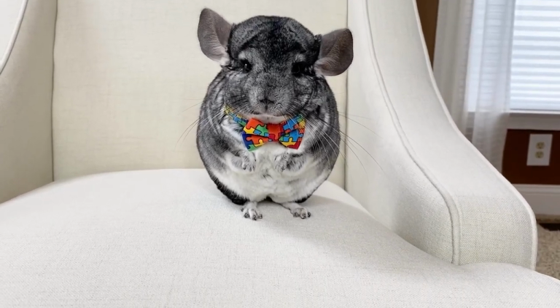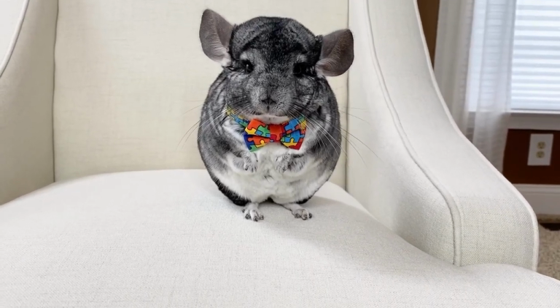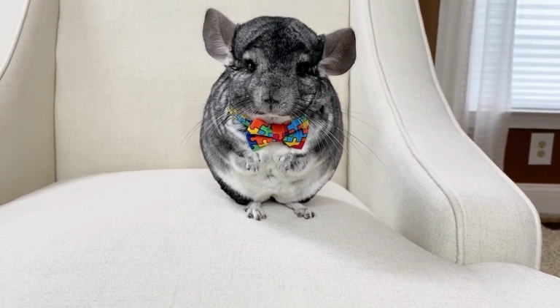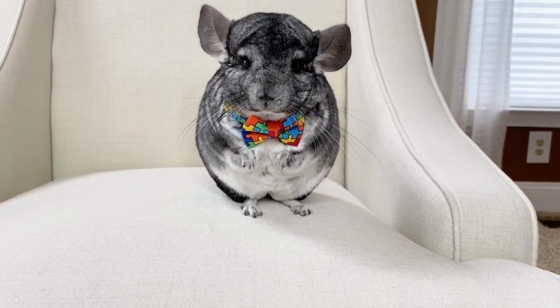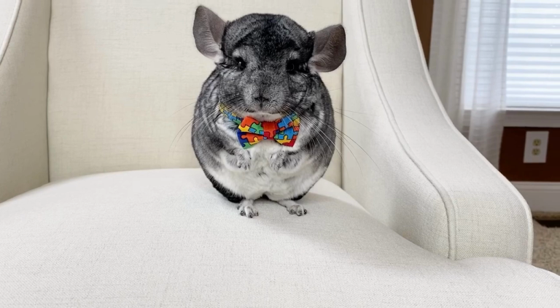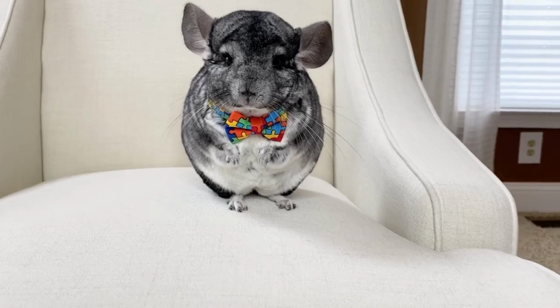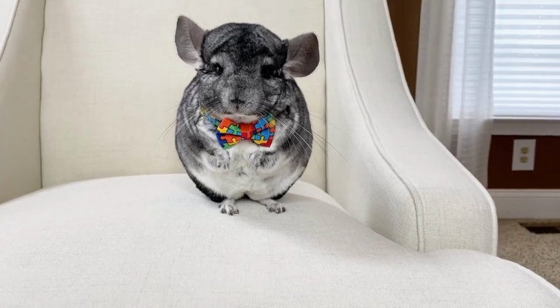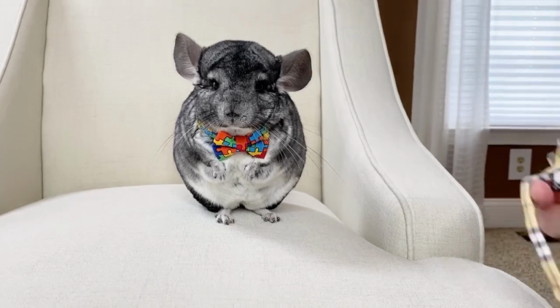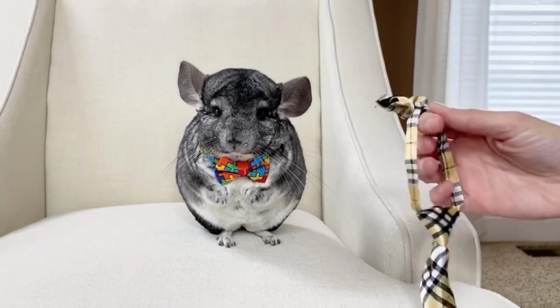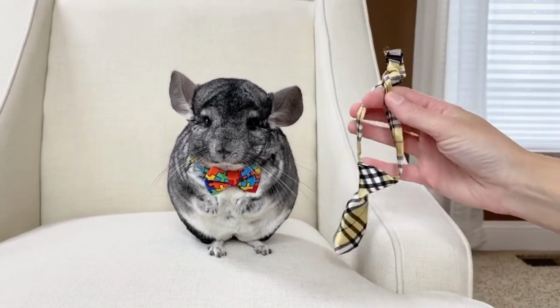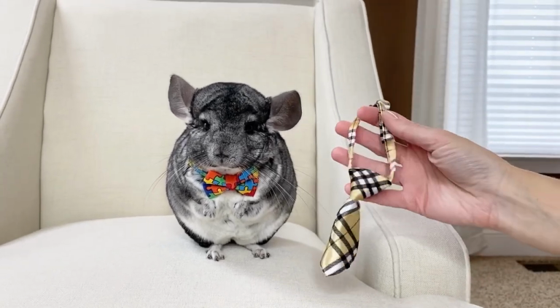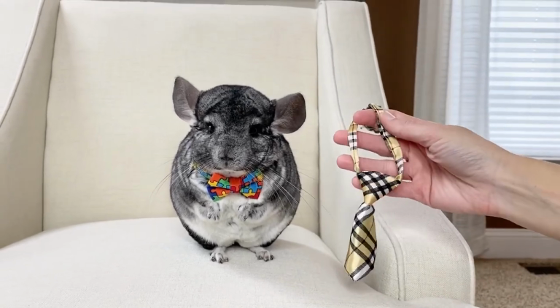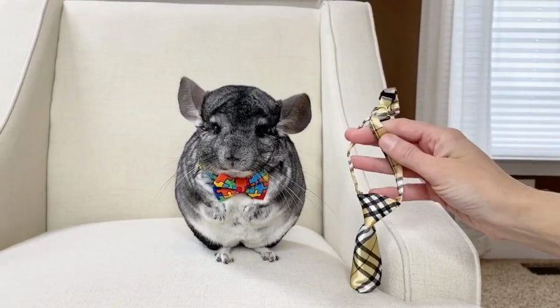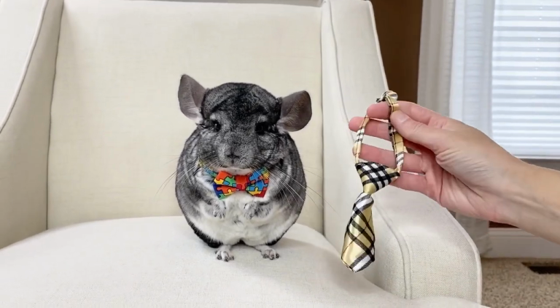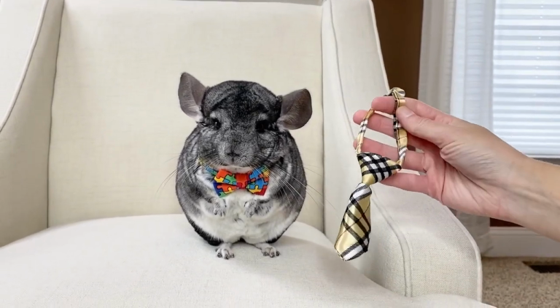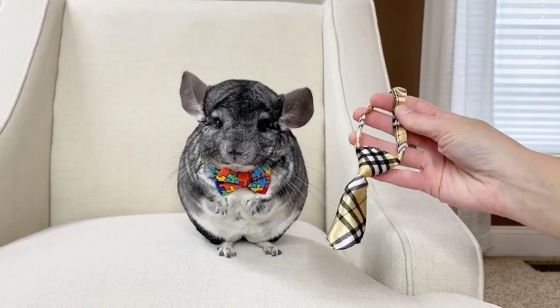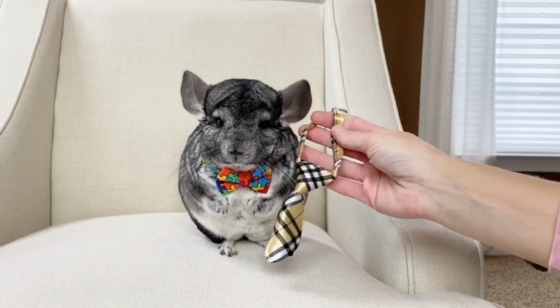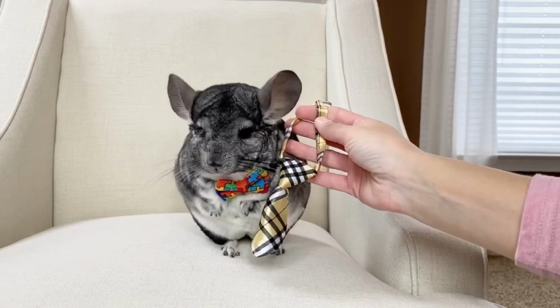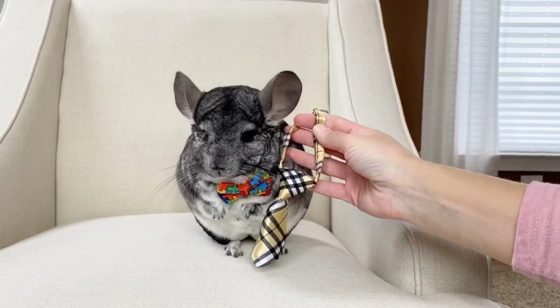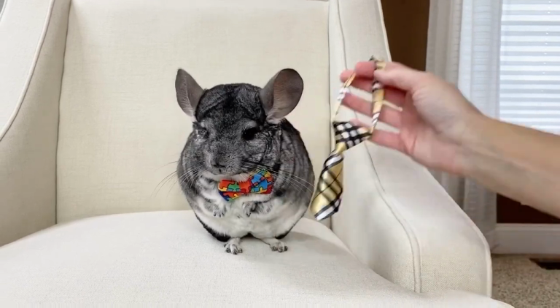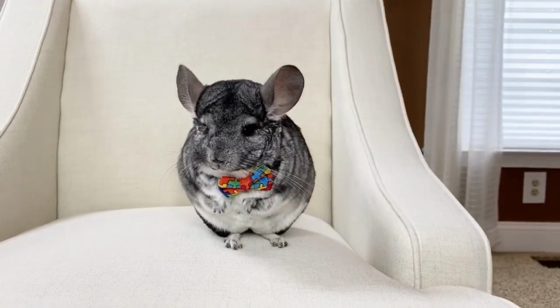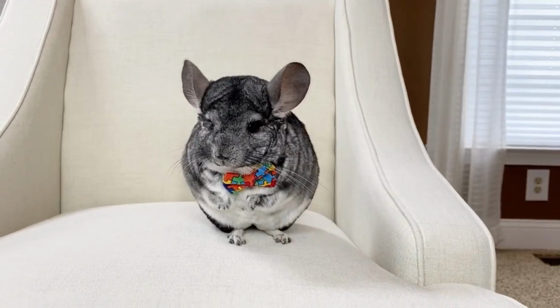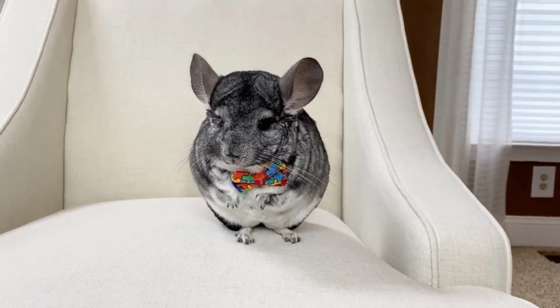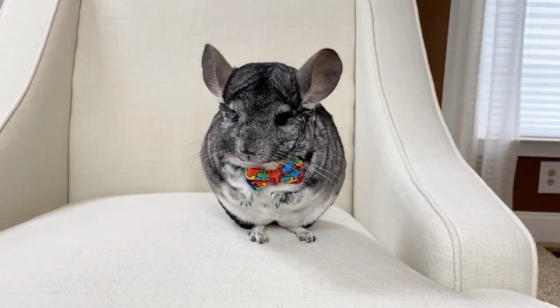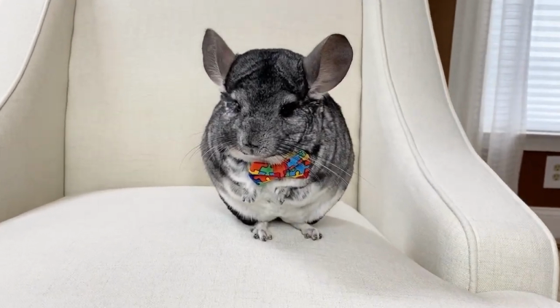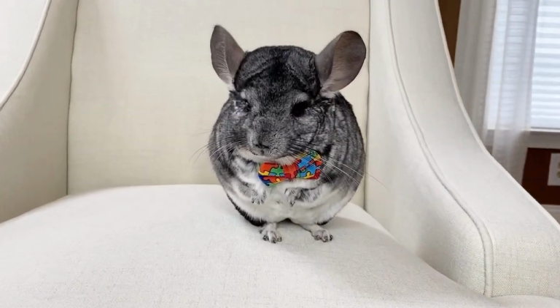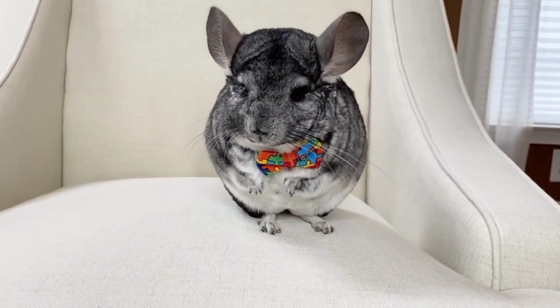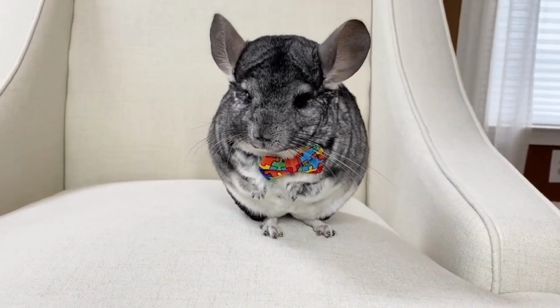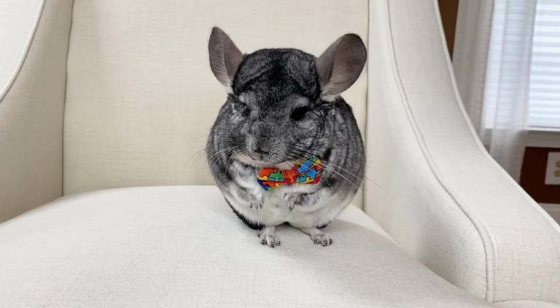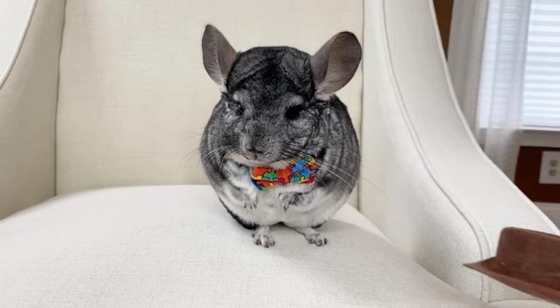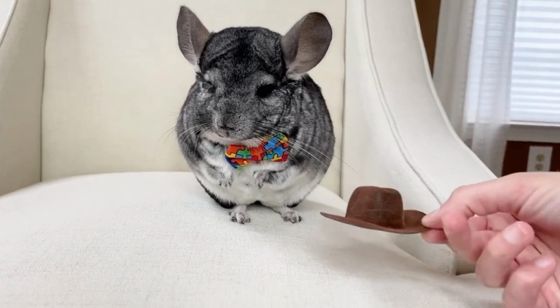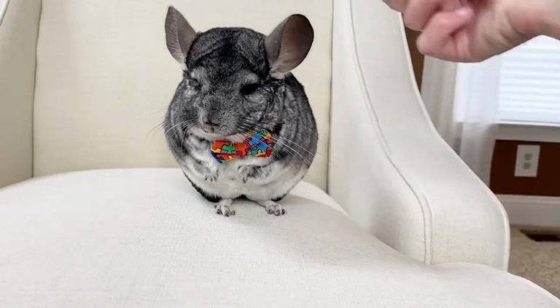He has a couple little neckties from her as well. I just ended up putting like a knot in it to make the neck a little bit smaller for him, but that's how they look. He has a little cowboy hat.